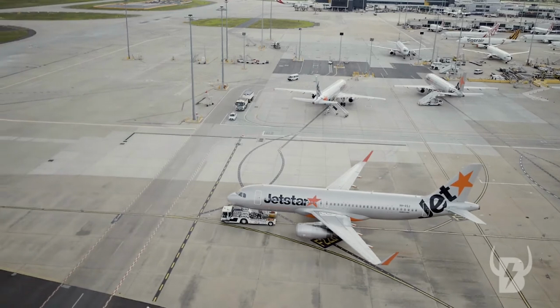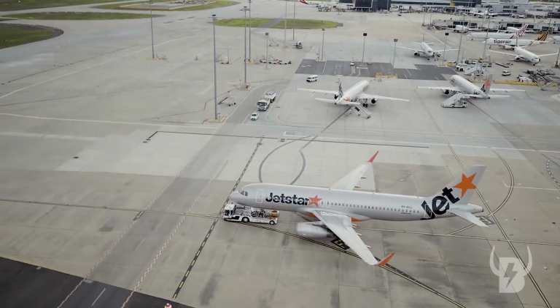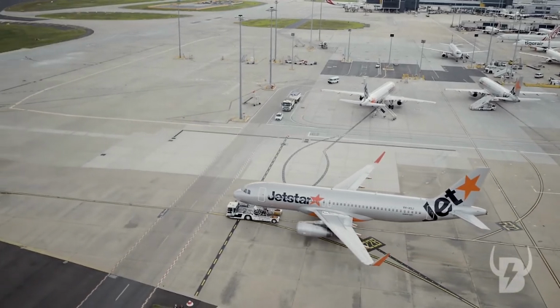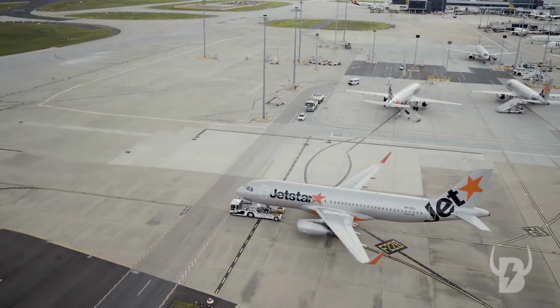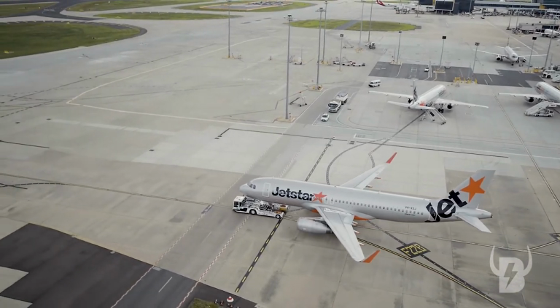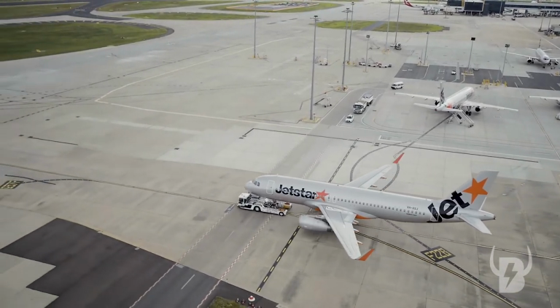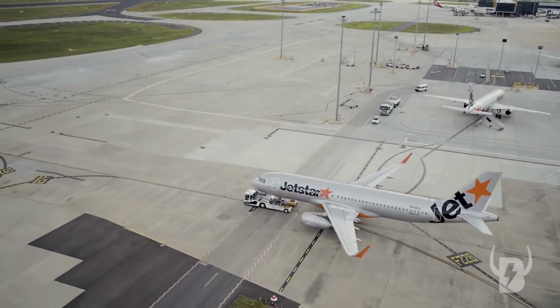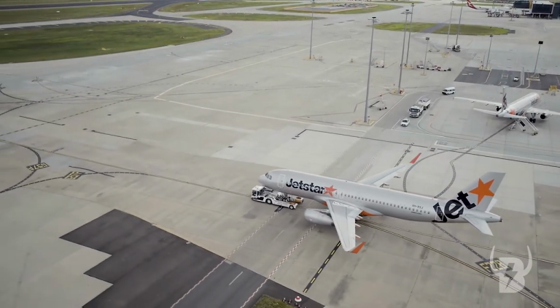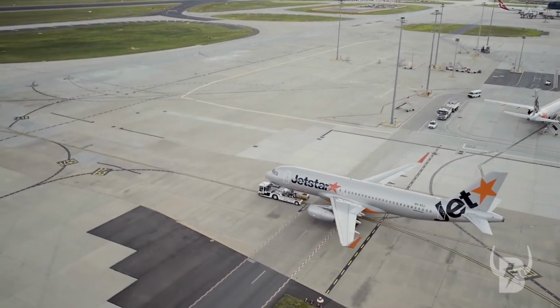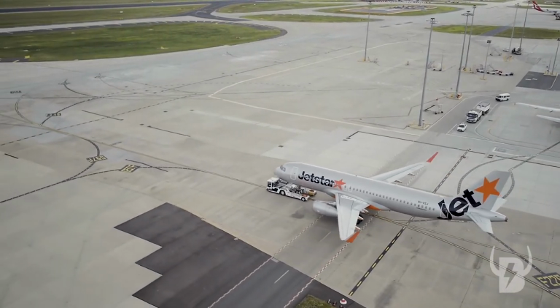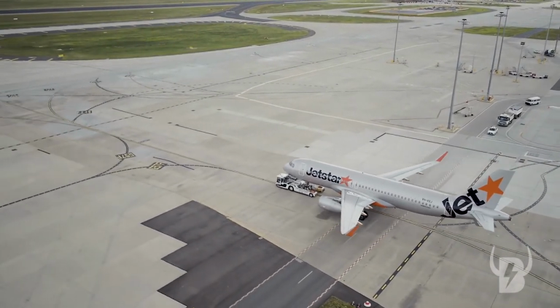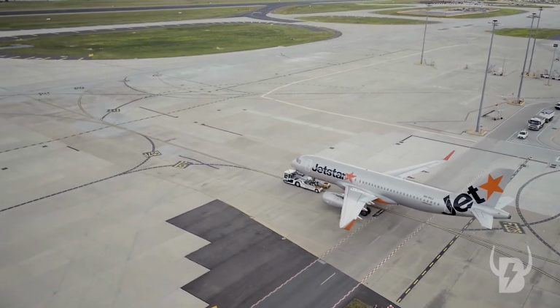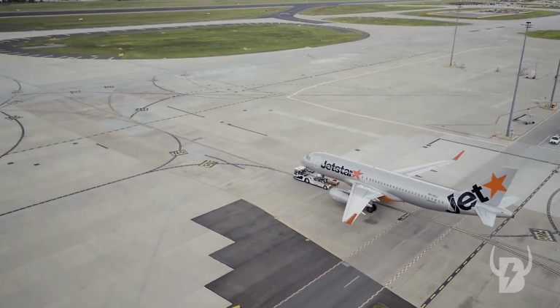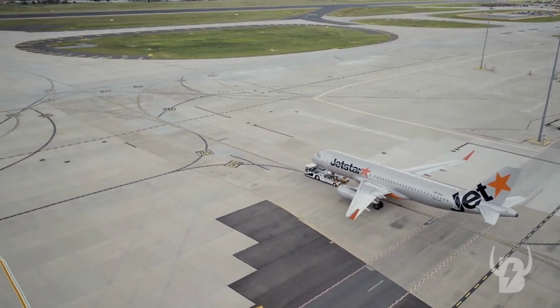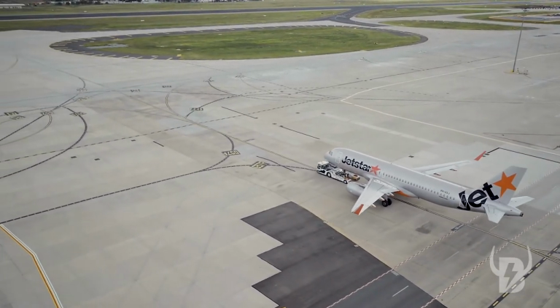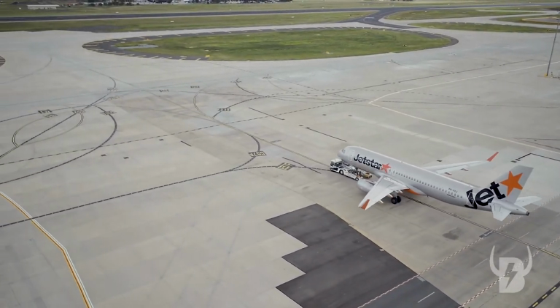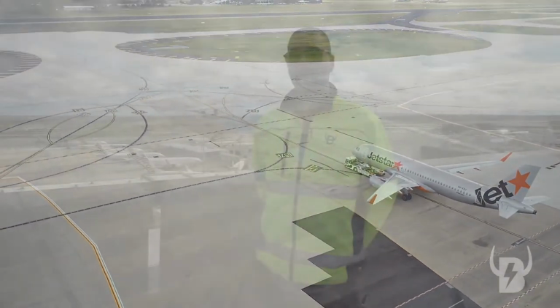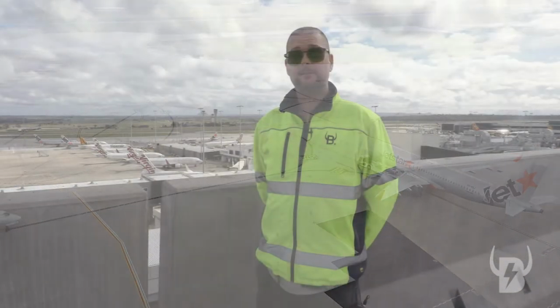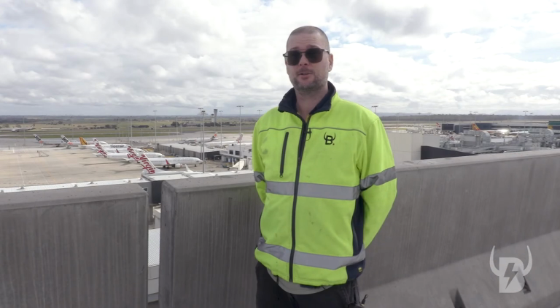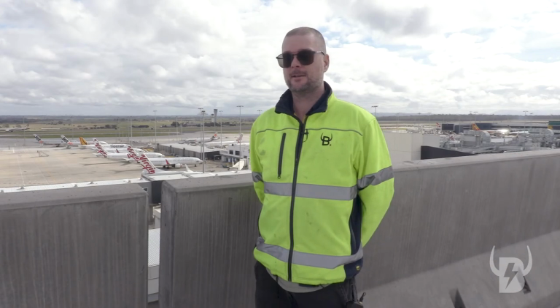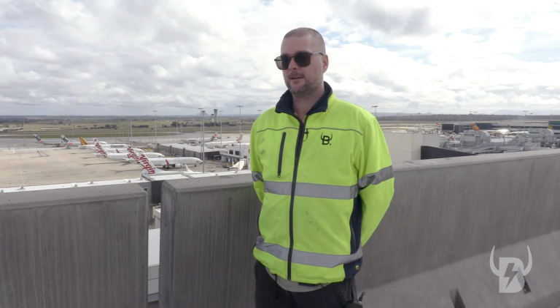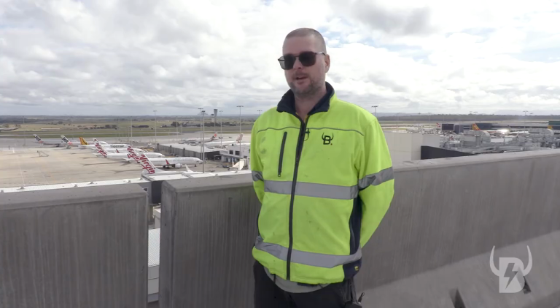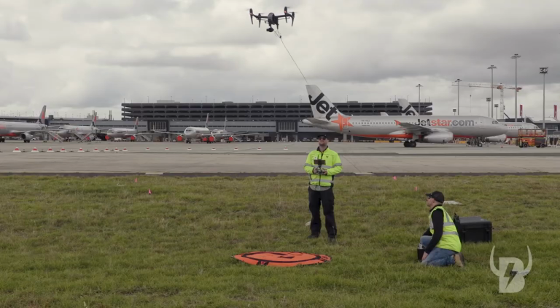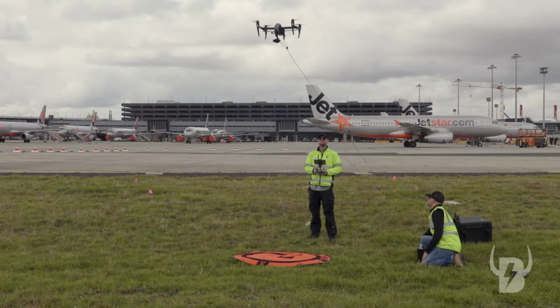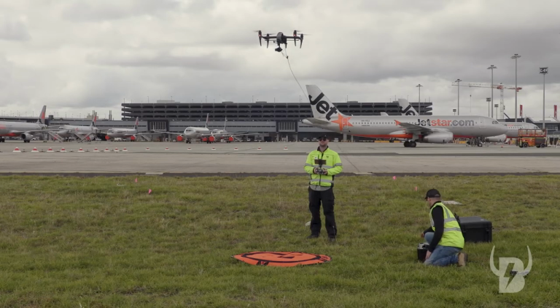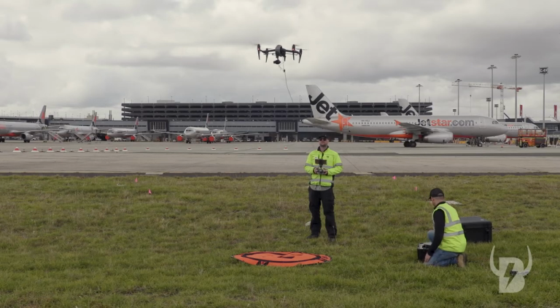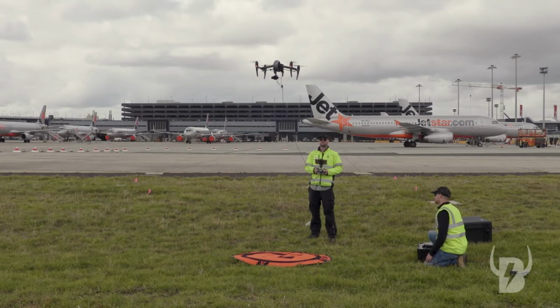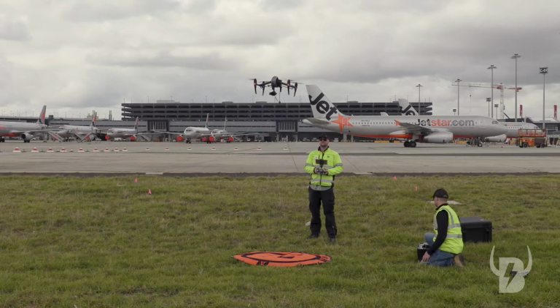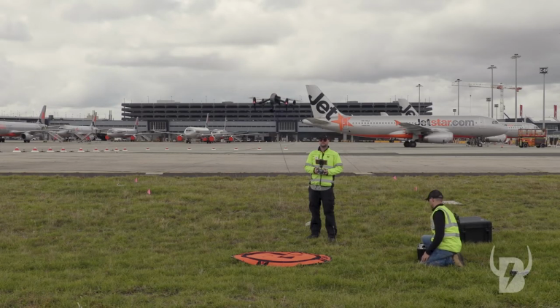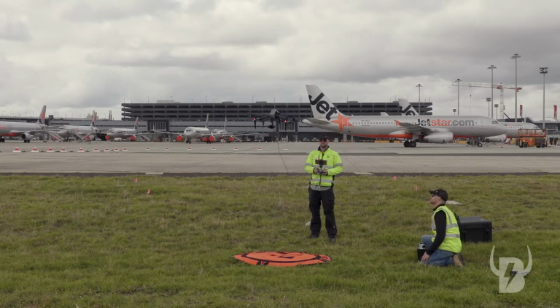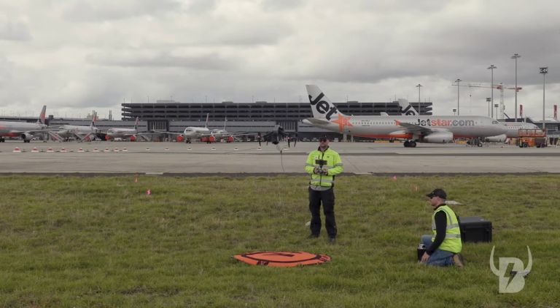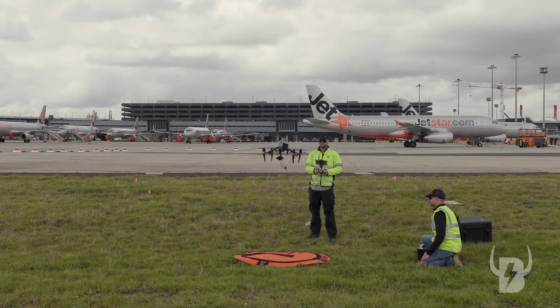Being able to fly some extended areas now that we have a working relationship with CASA and Air Services Australia, they see we can operate safely and securely, and we'll be able to expand our operations to some bigger and better shots and some cooler images.